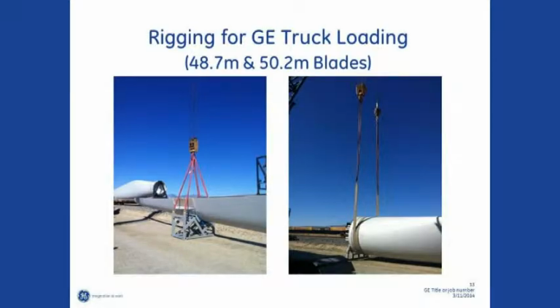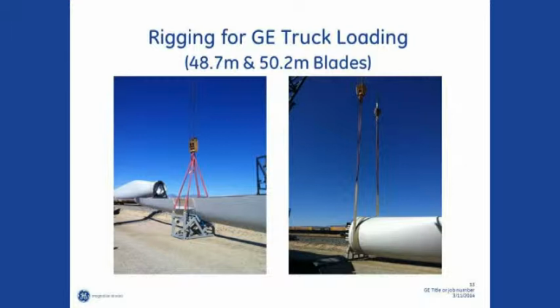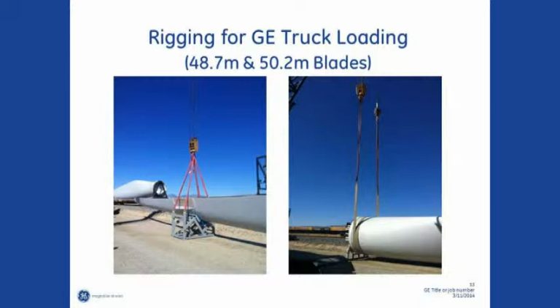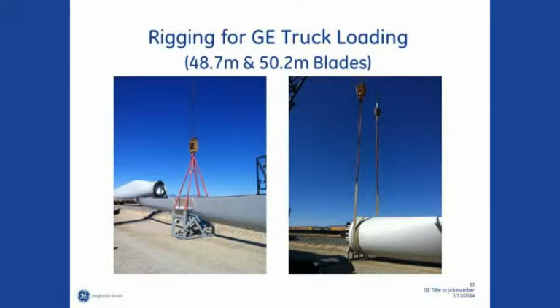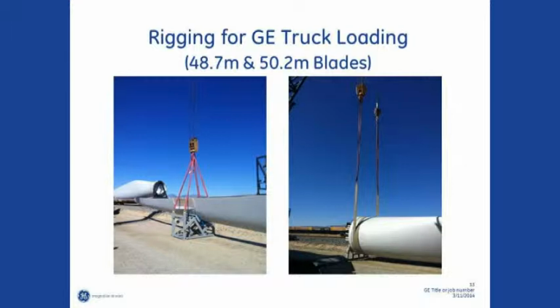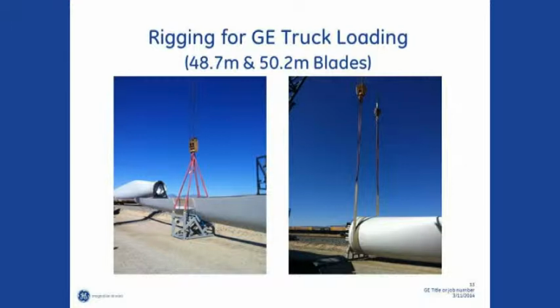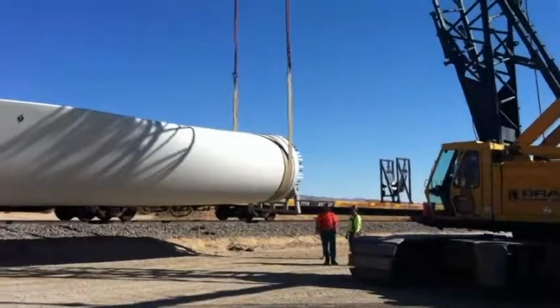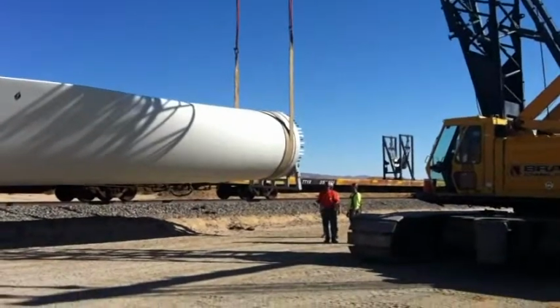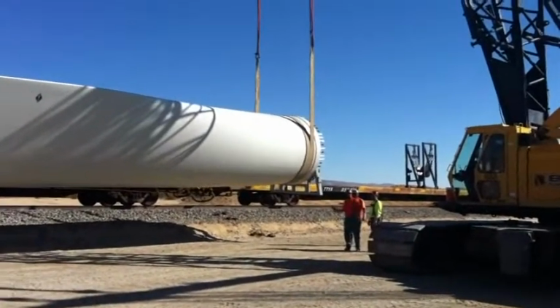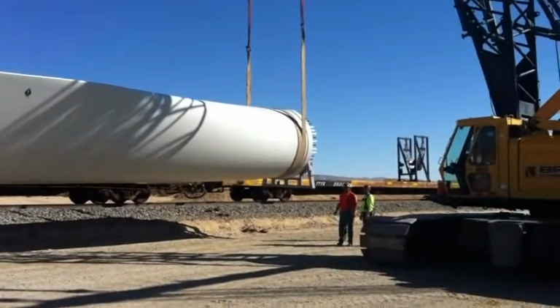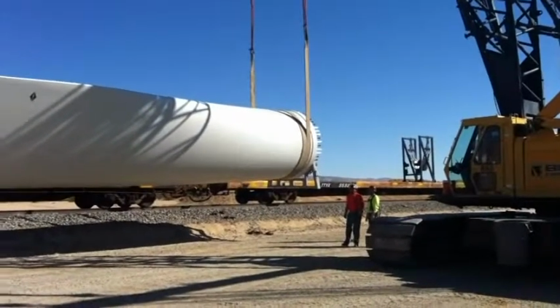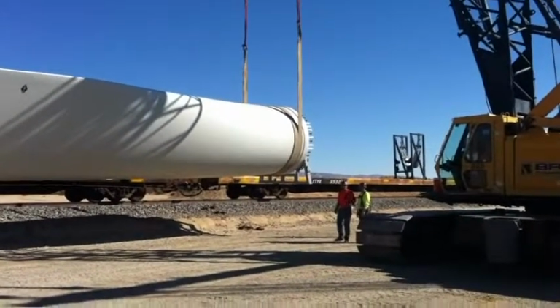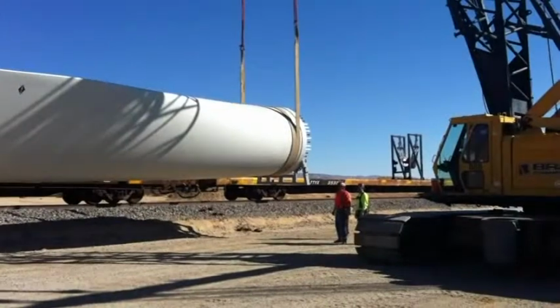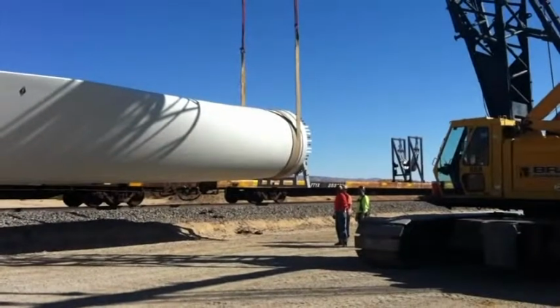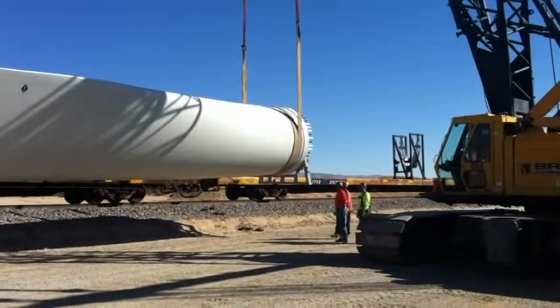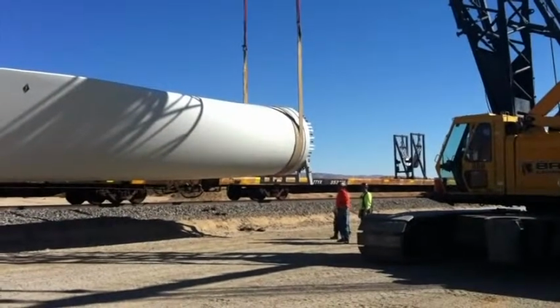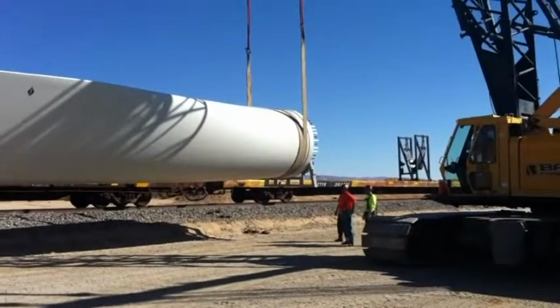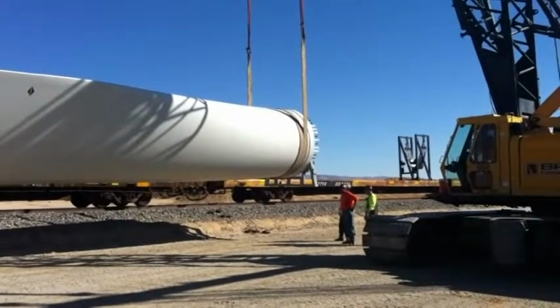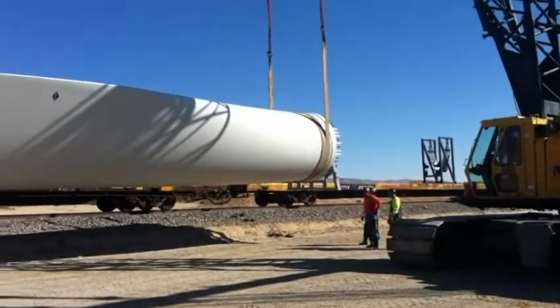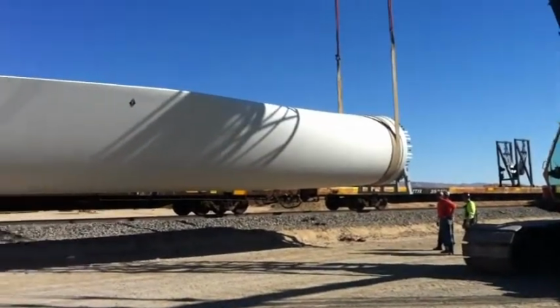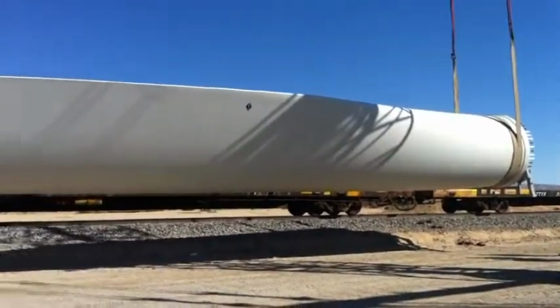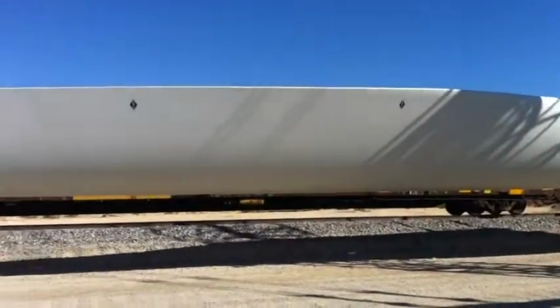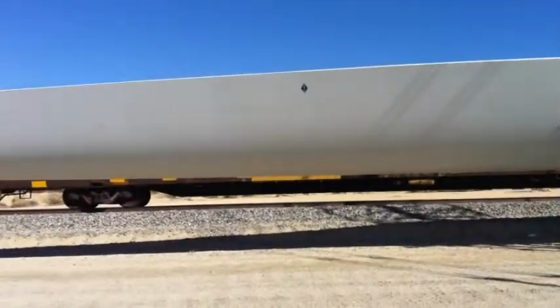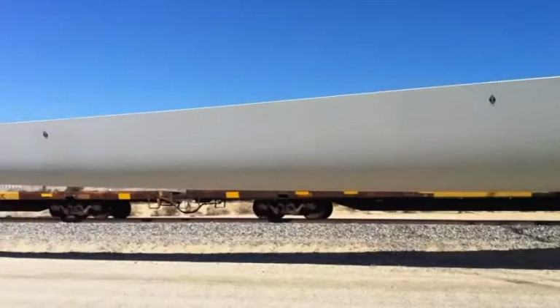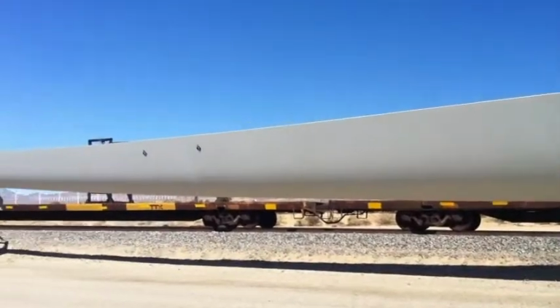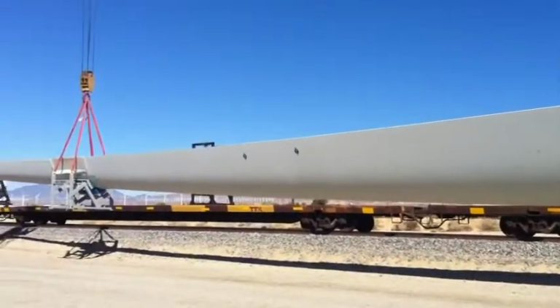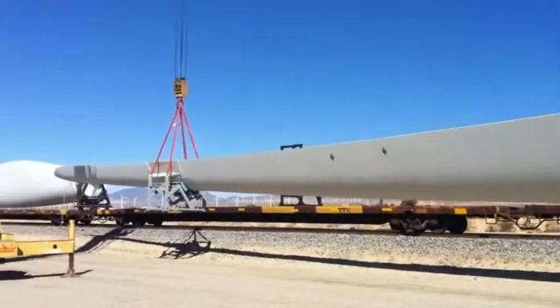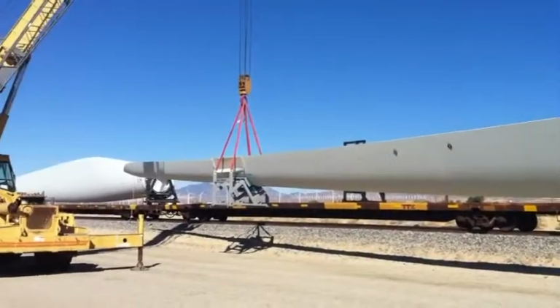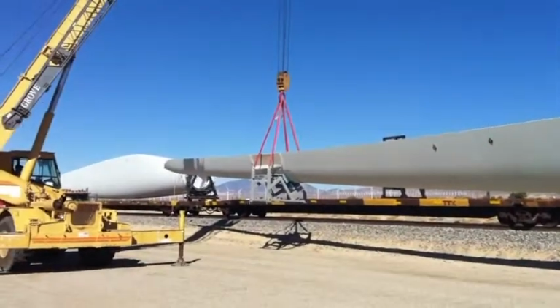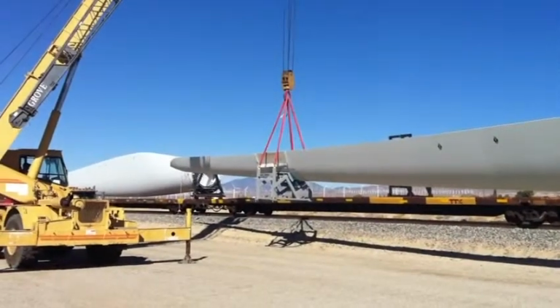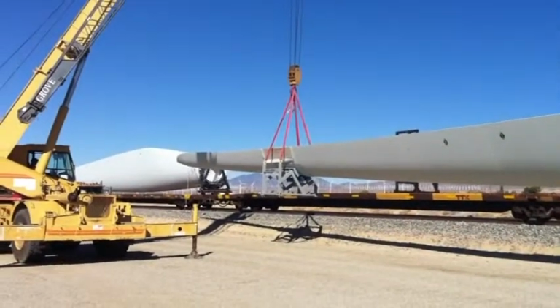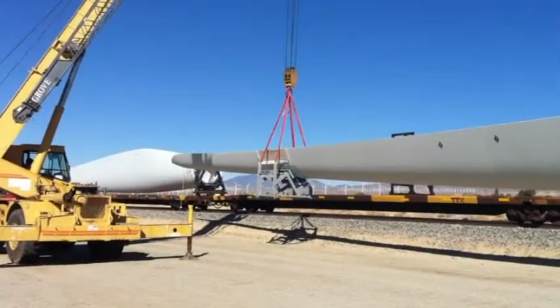The general rigging arrangement is shown here. Lift the root end of the blade with a sling around the root per the location identified in the S0009 spec. With a second crane, lift the tip fixture using four slings attached to the fixture's D-rings.